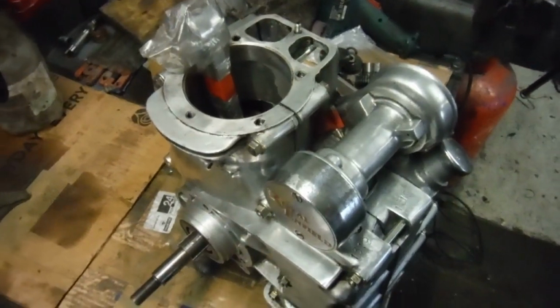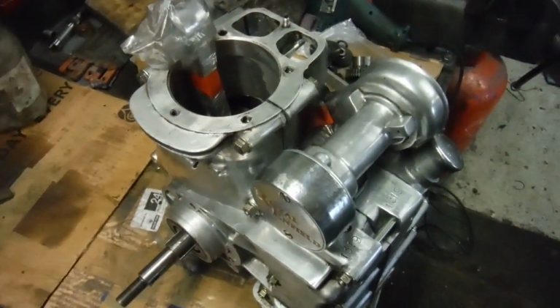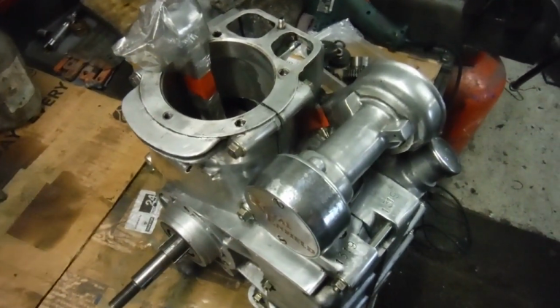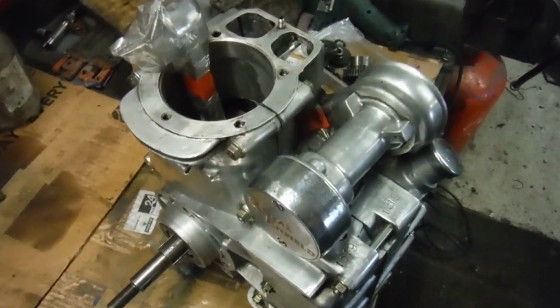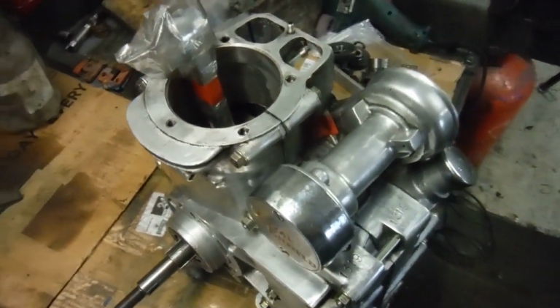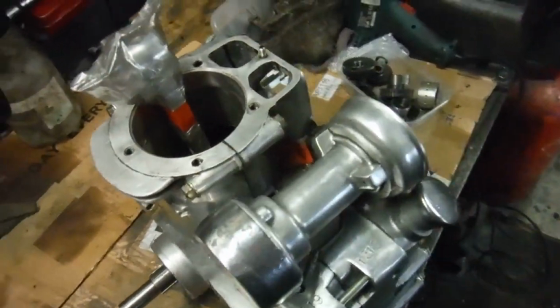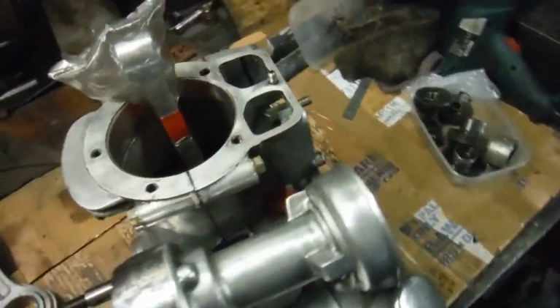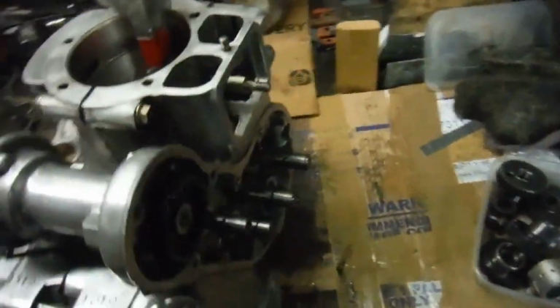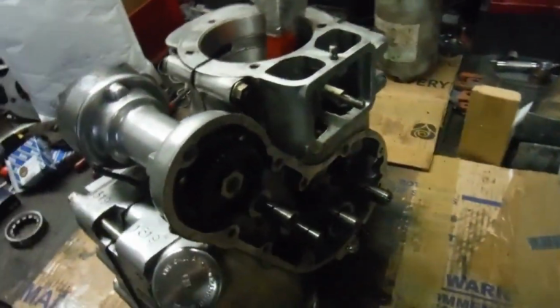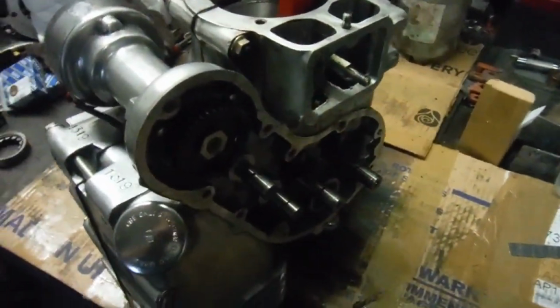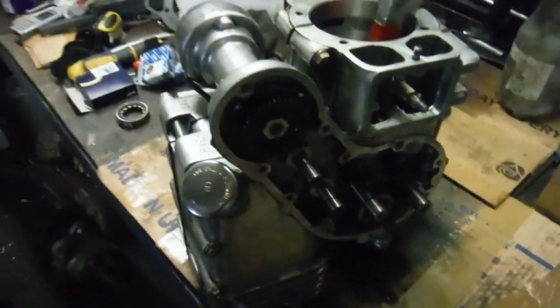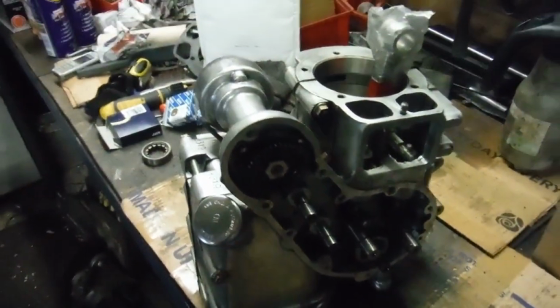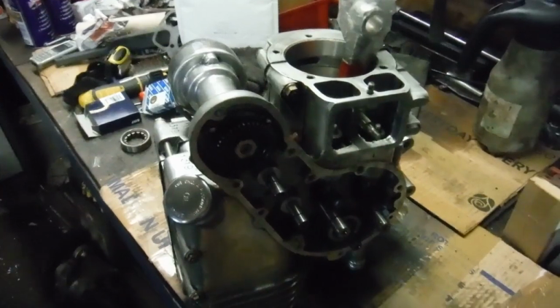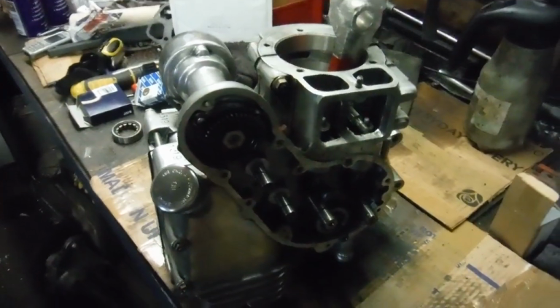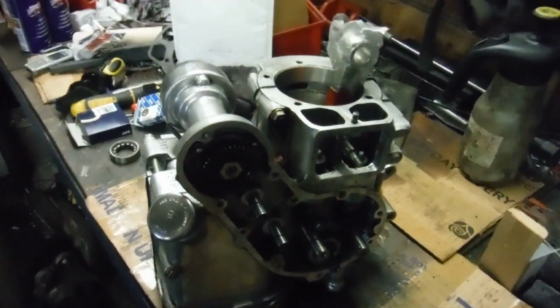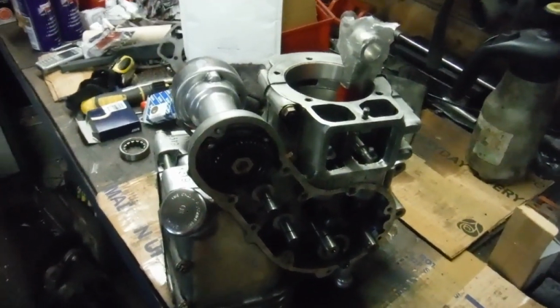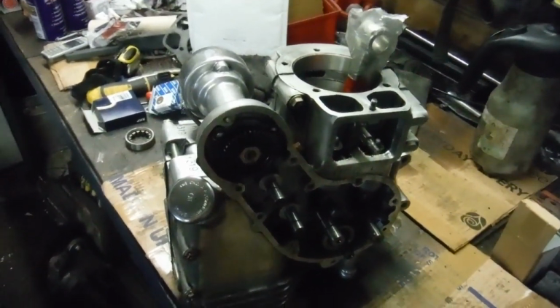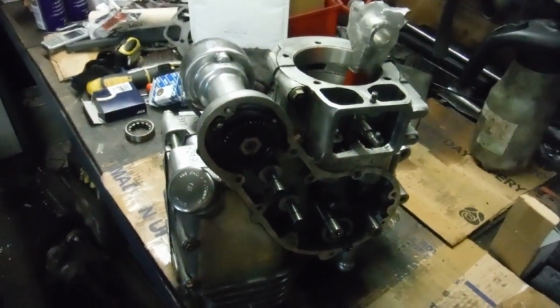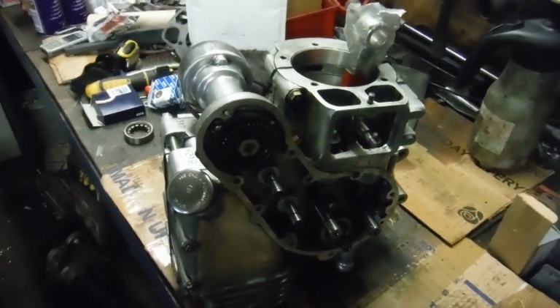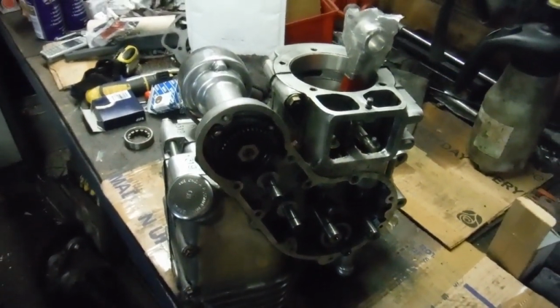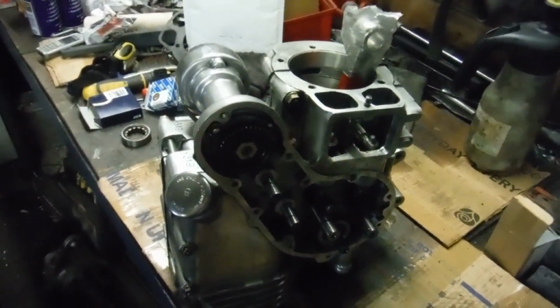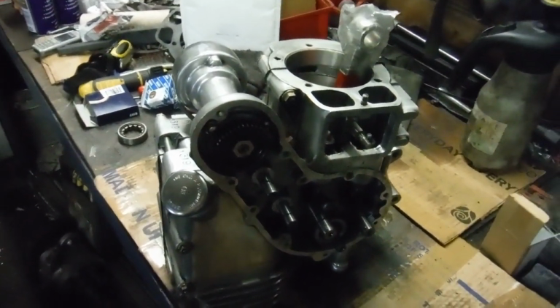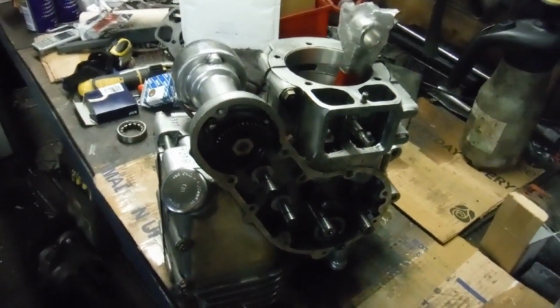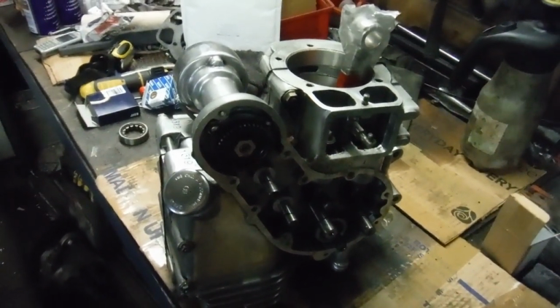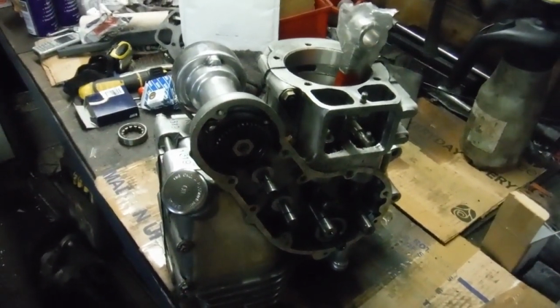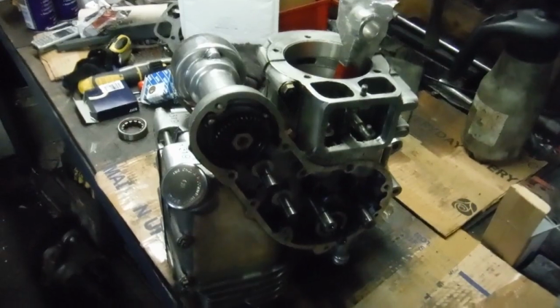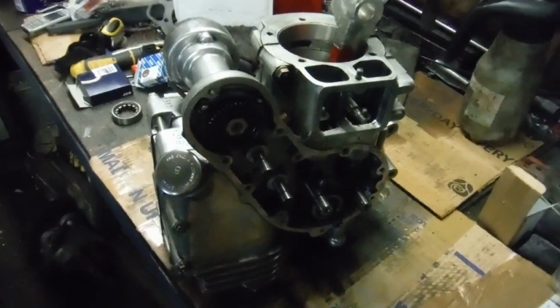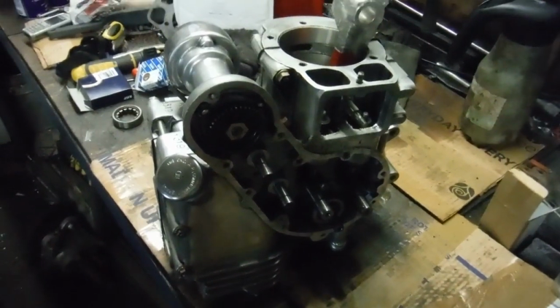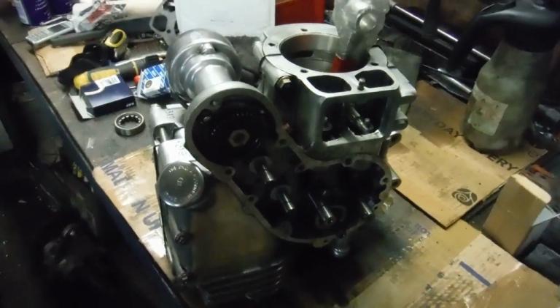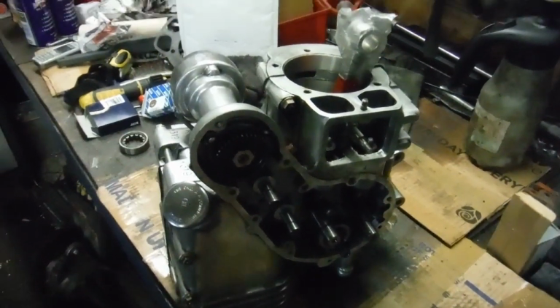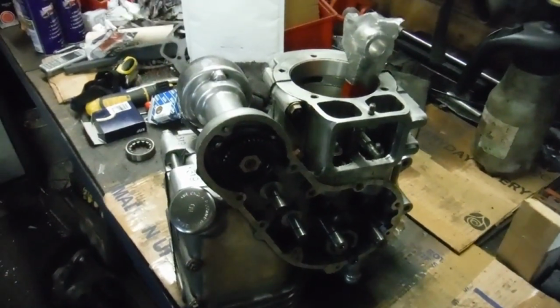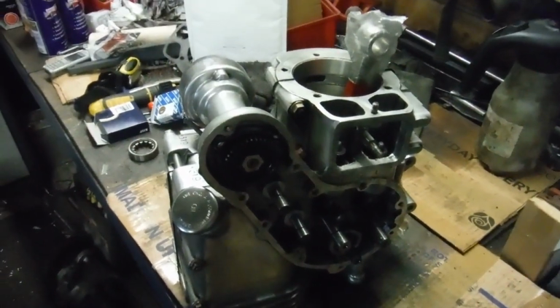Another one is ready to go — just got to put the timing side back together, all the cams in and so on, and that'll be ready to go home, because it was just the bottom end that came here anyway. Another job done.